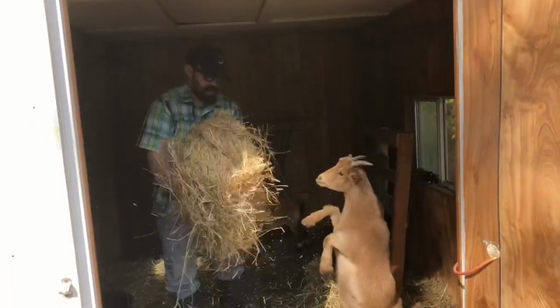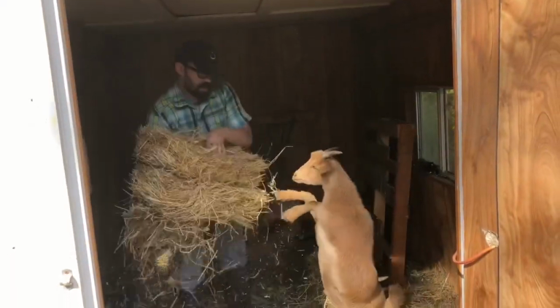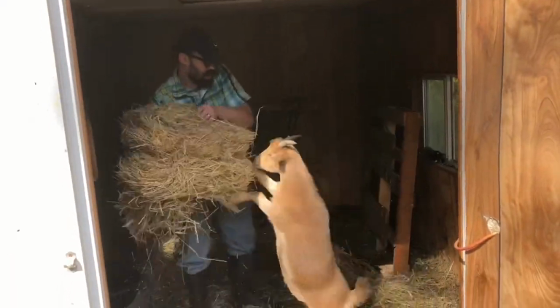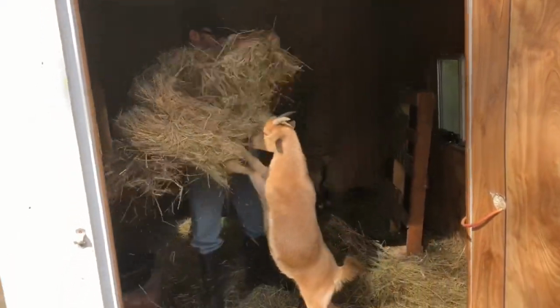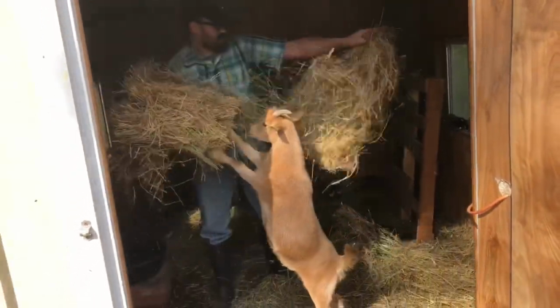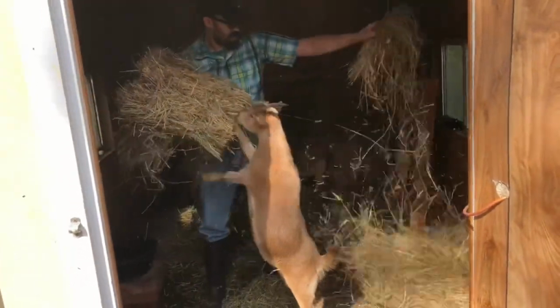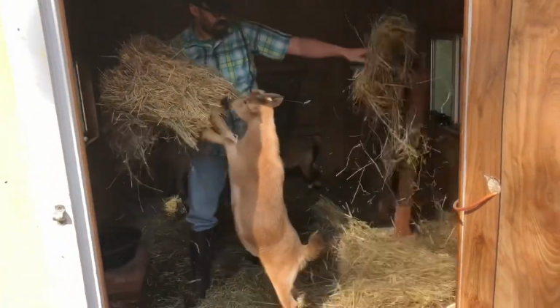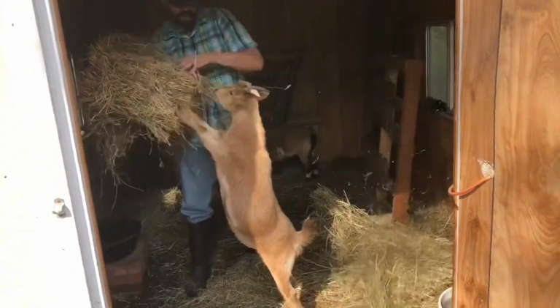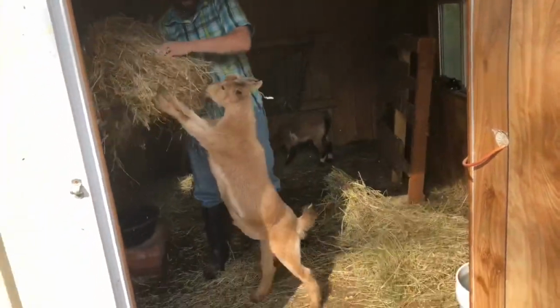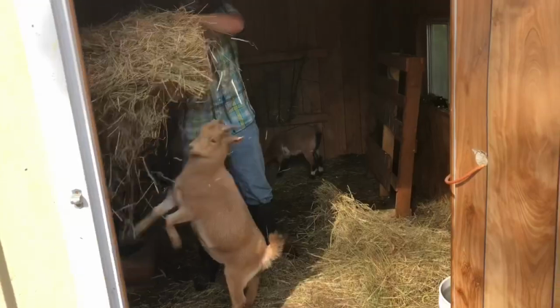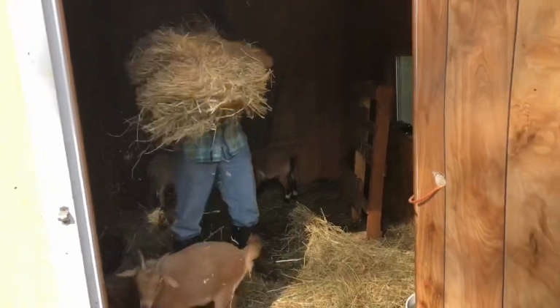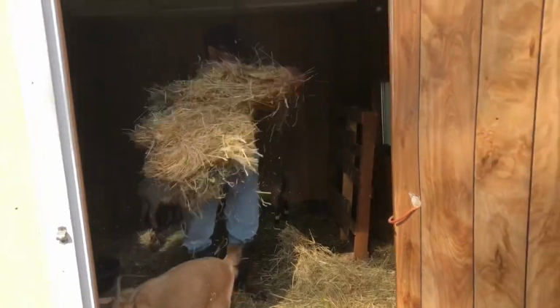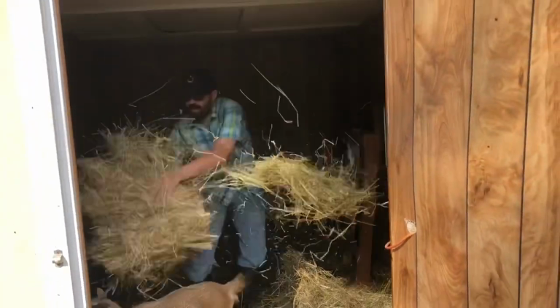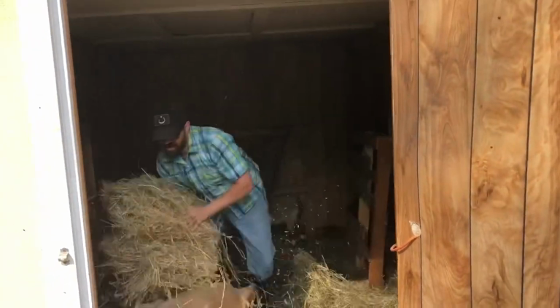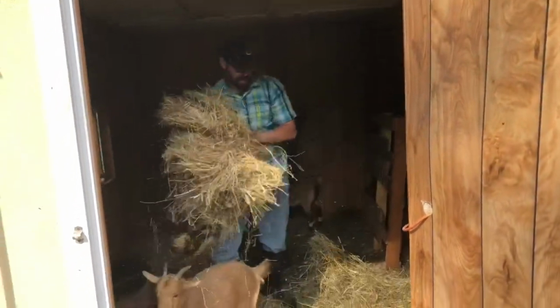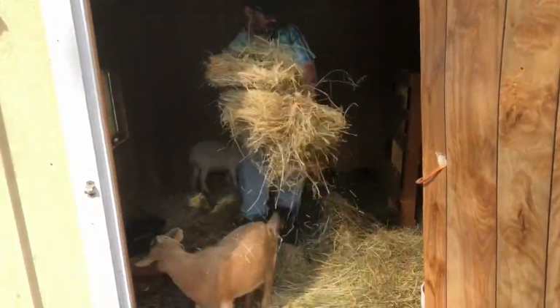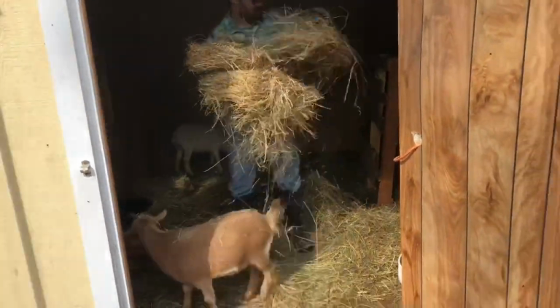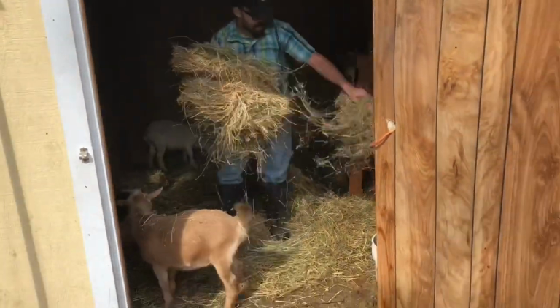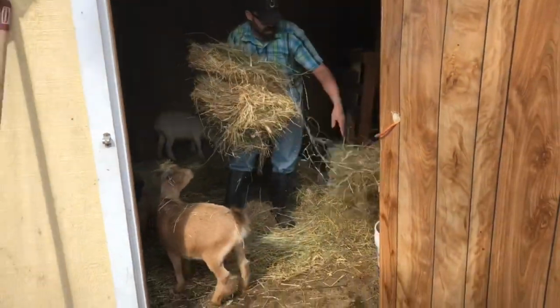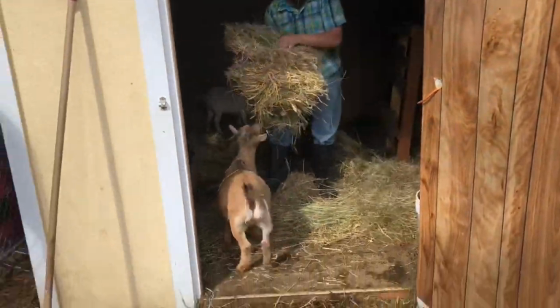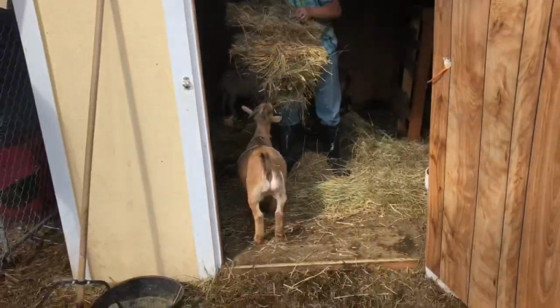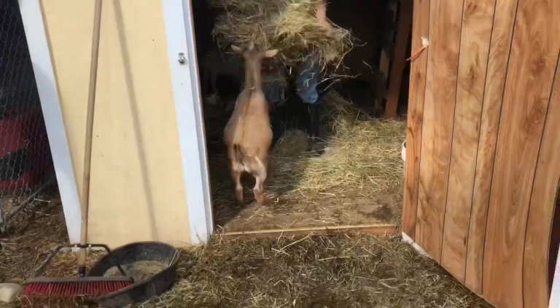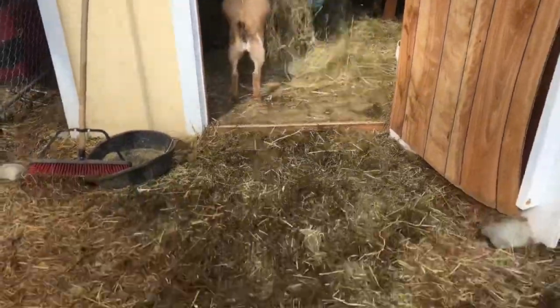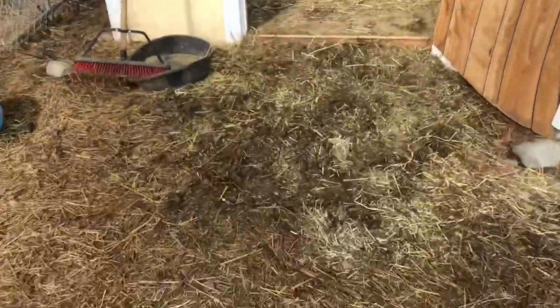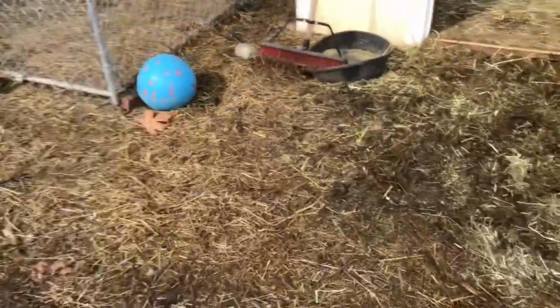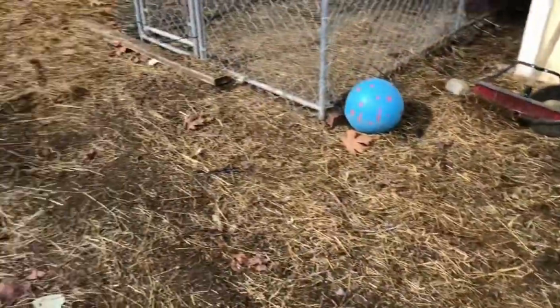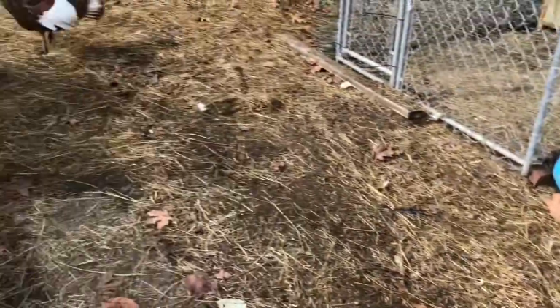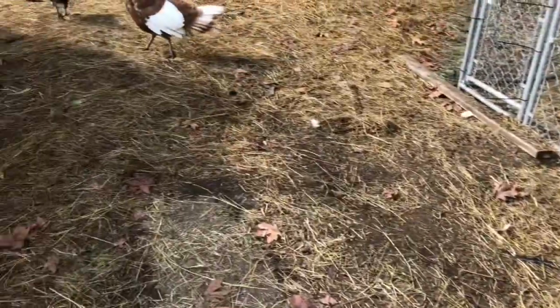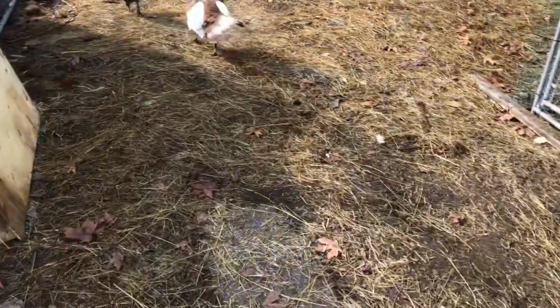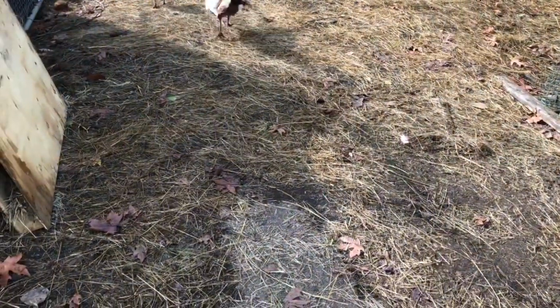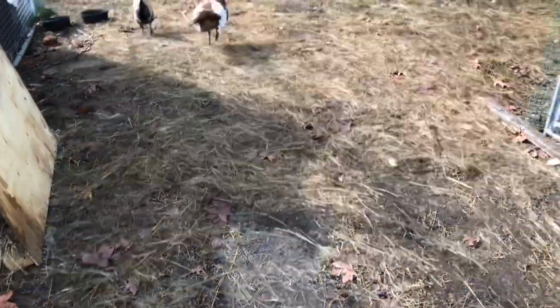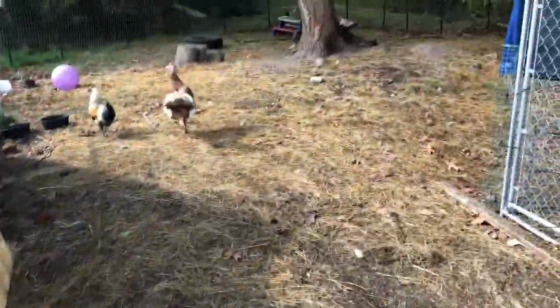Eric also just got done cleaning the goat pen, which we try to do every week — sometimes it turns out to be every two weeks. With the extra hay he has, he's going to put it down on the ground here to try to keep it a little bit dry.